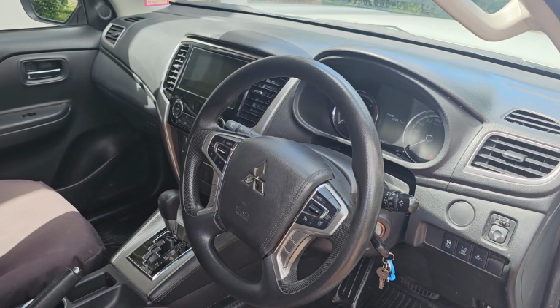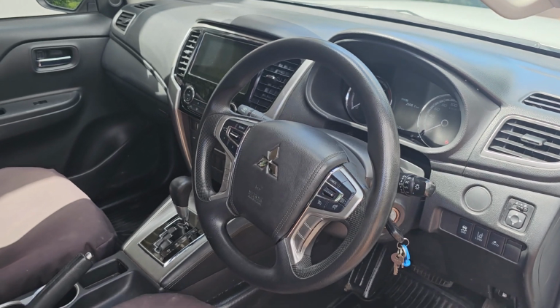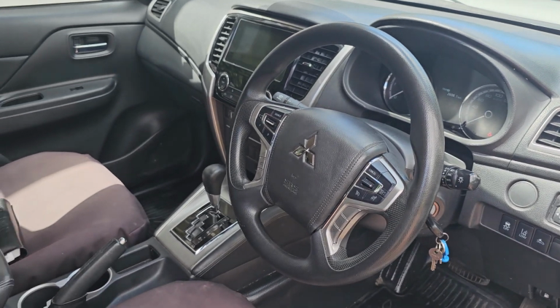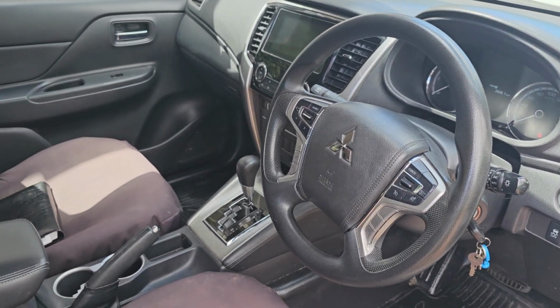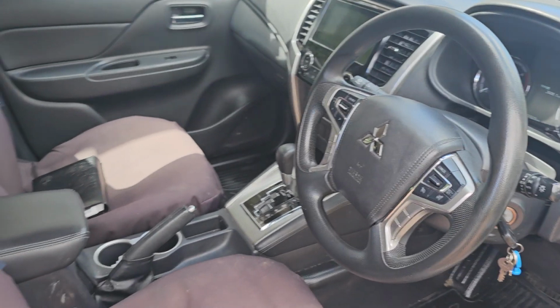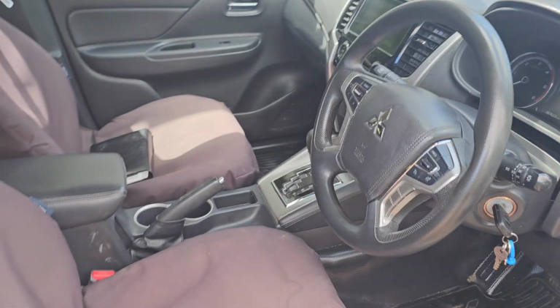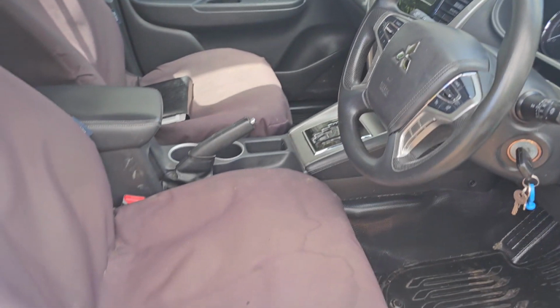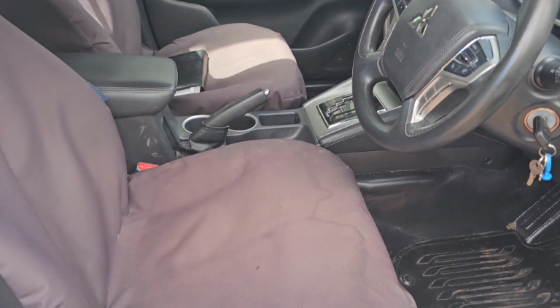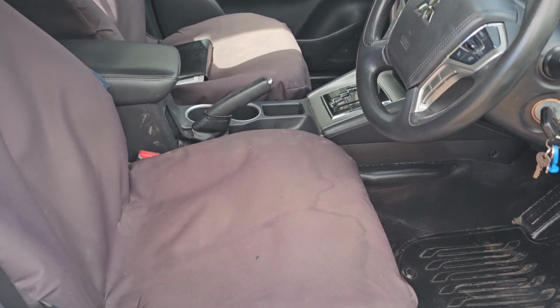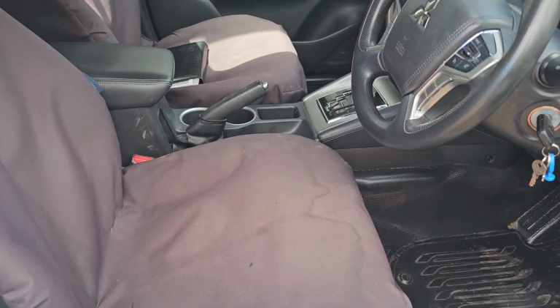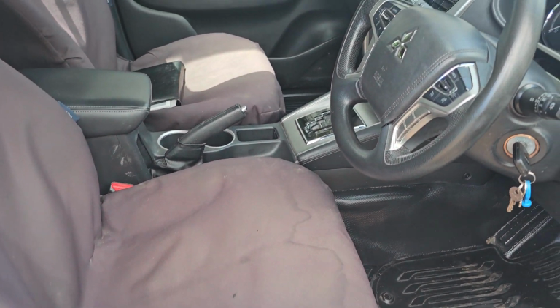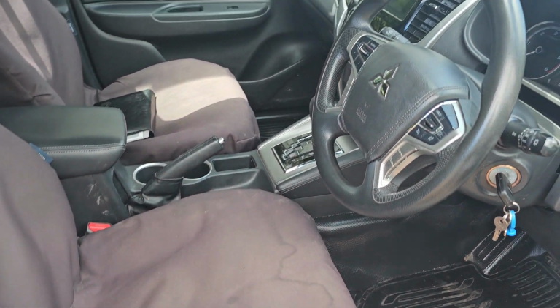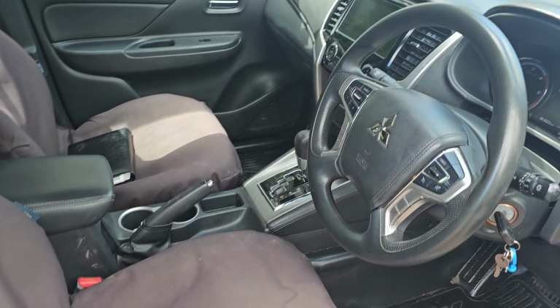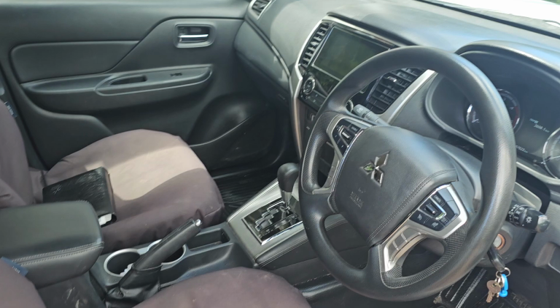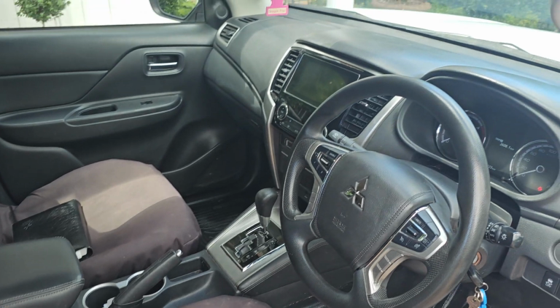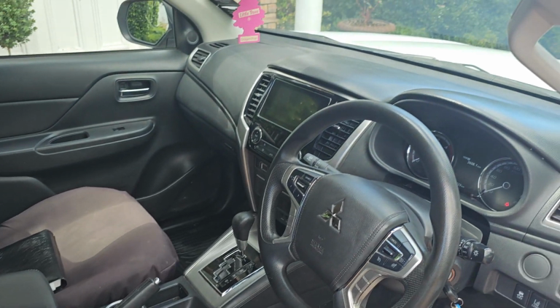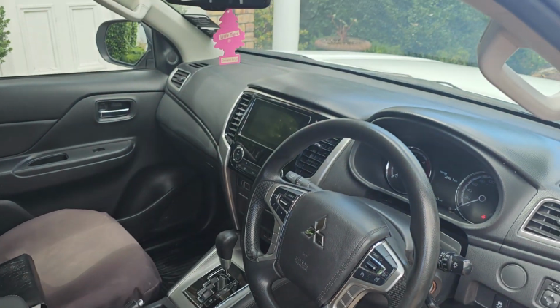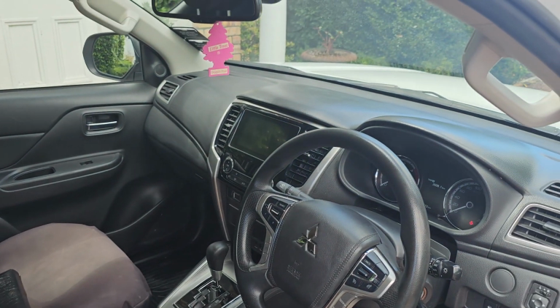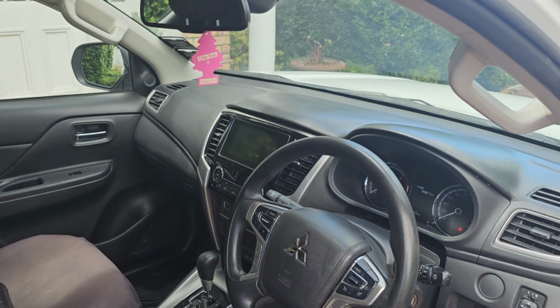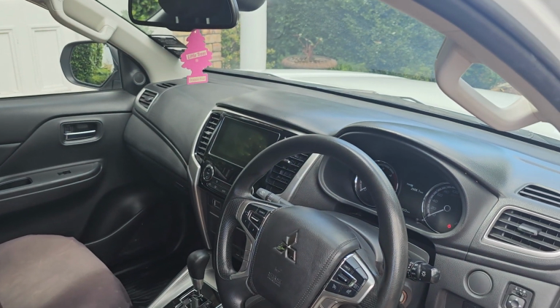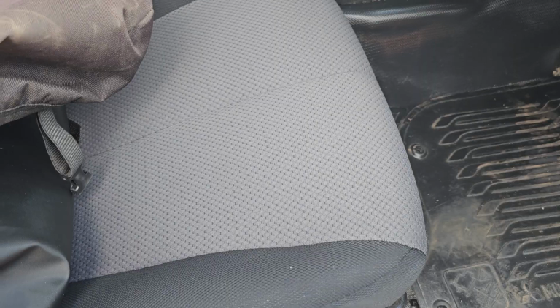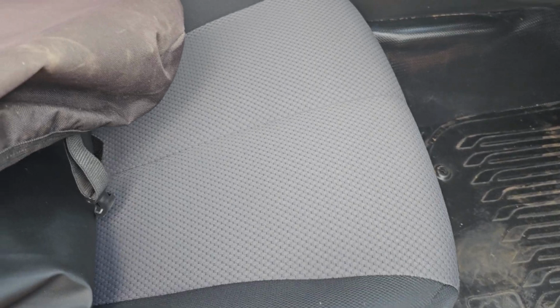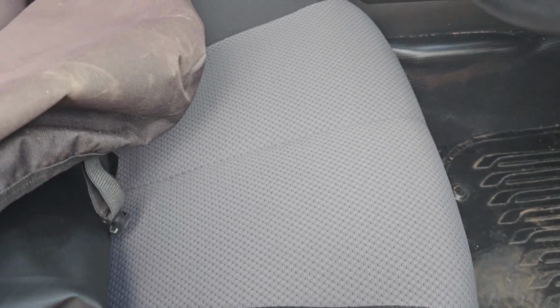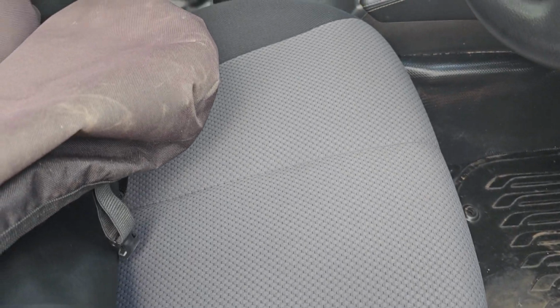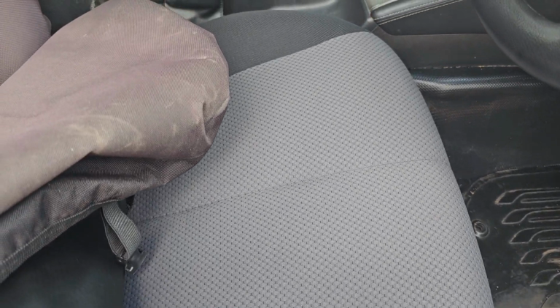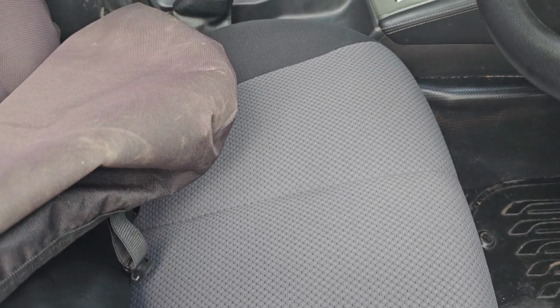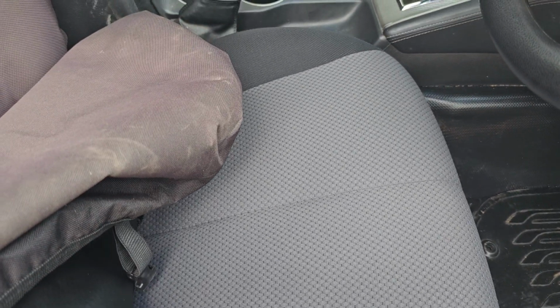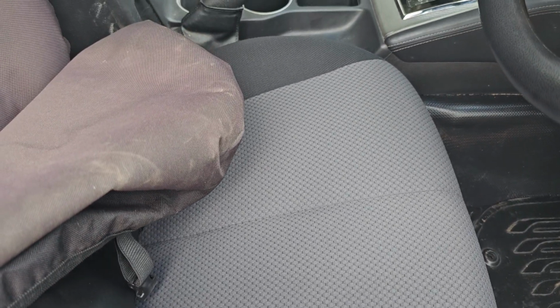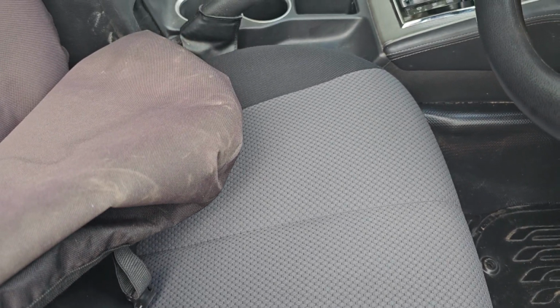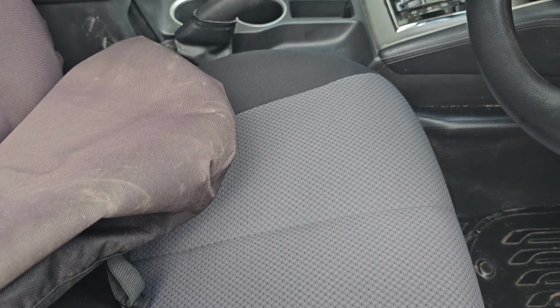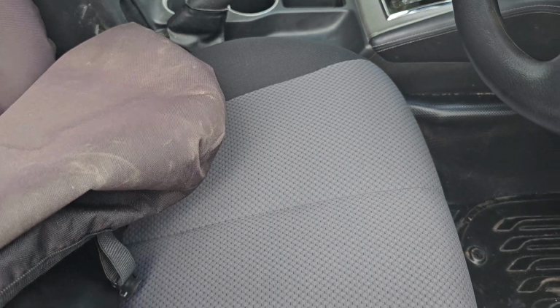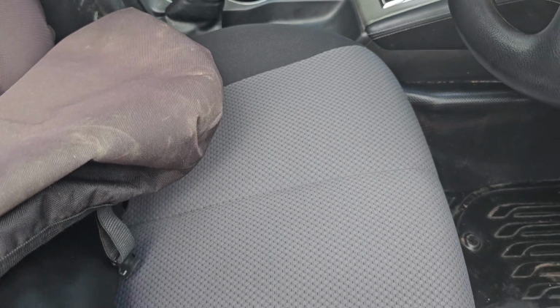Inside is in excellent condition. It has heavy duty covers fitted from new, and underneath the covers, as you can imagine, it is immaculate.